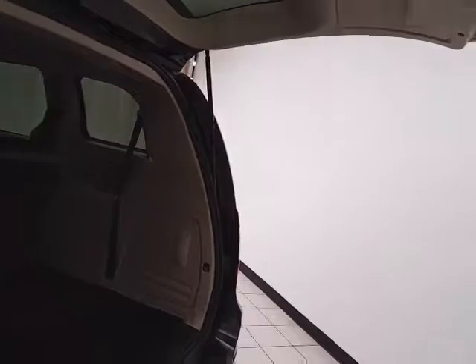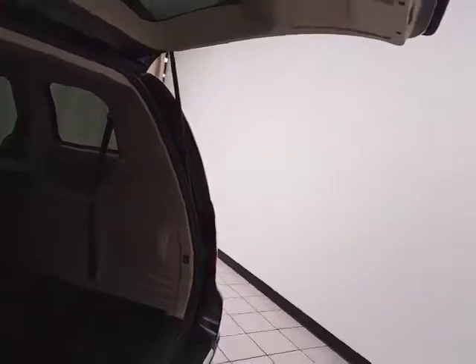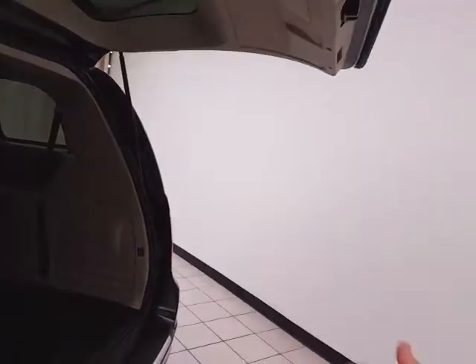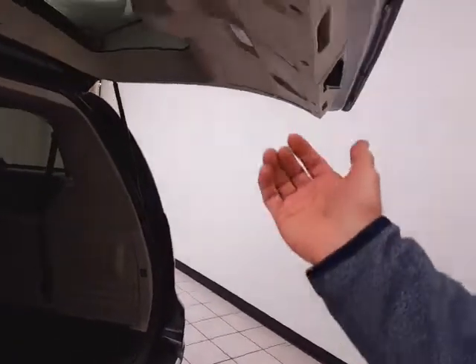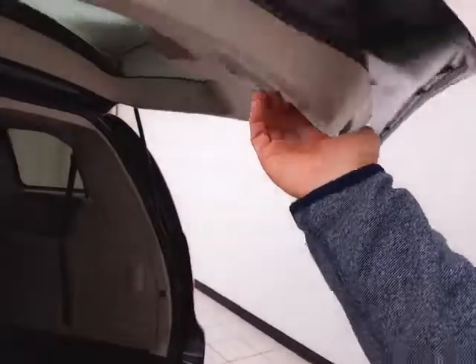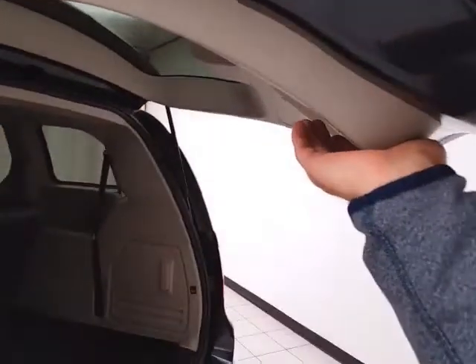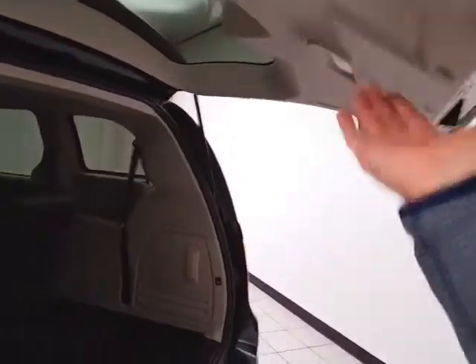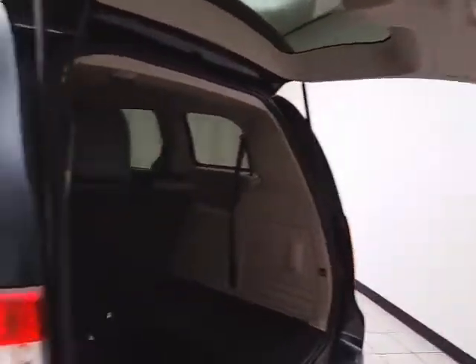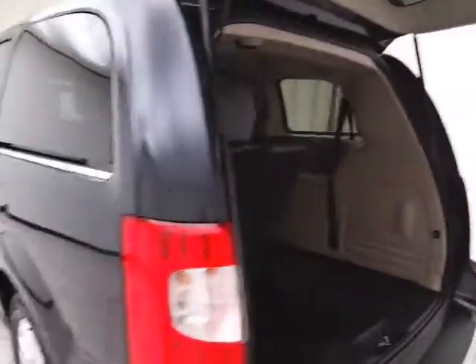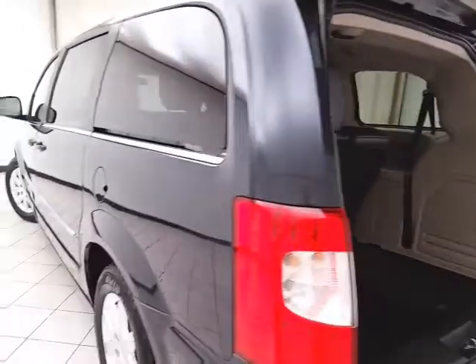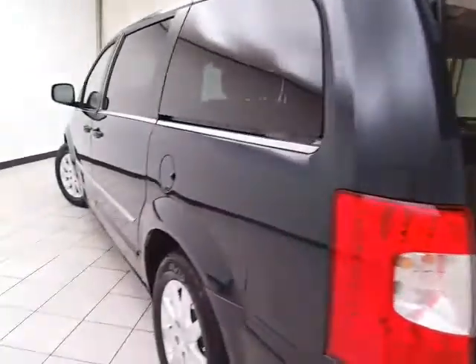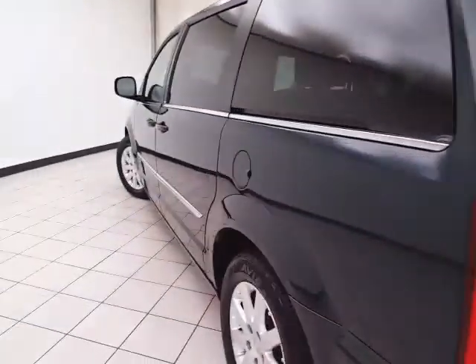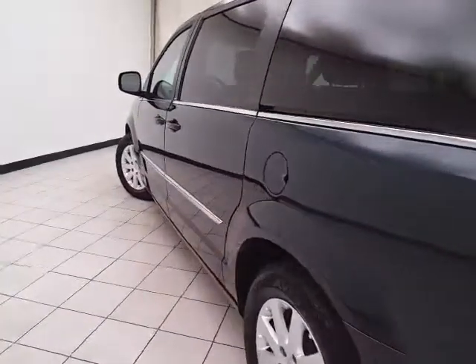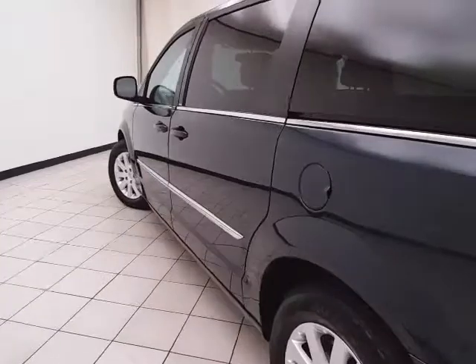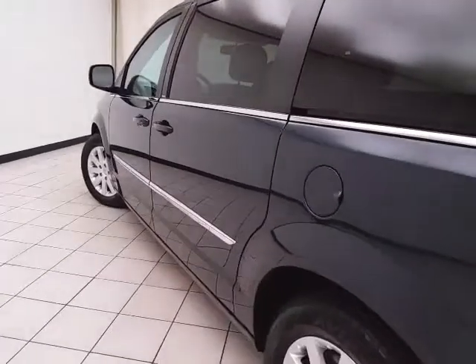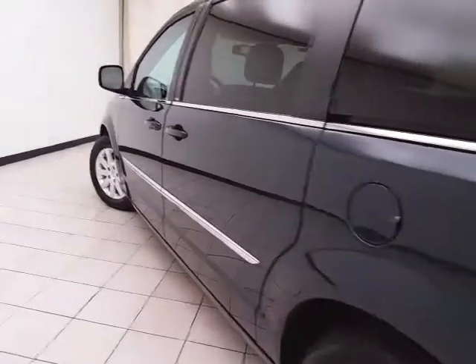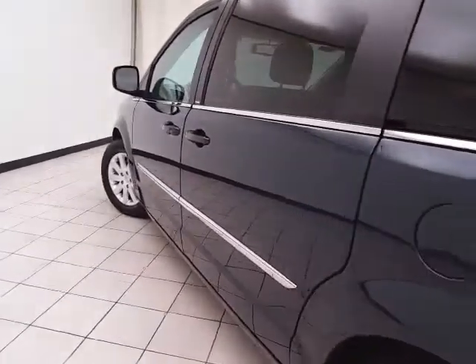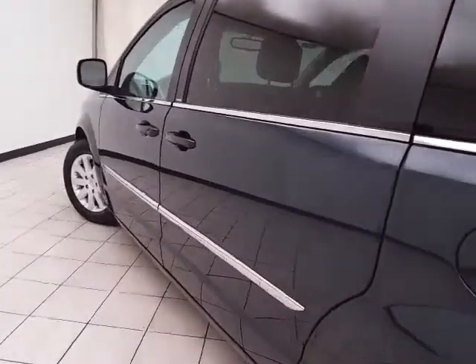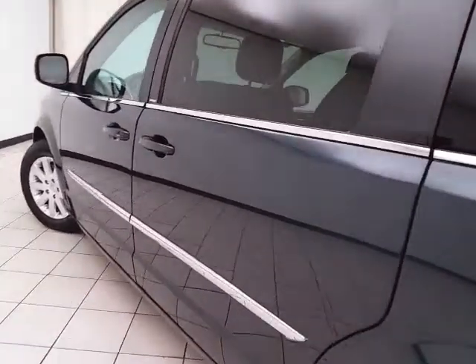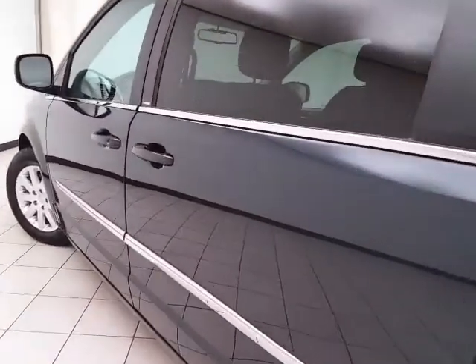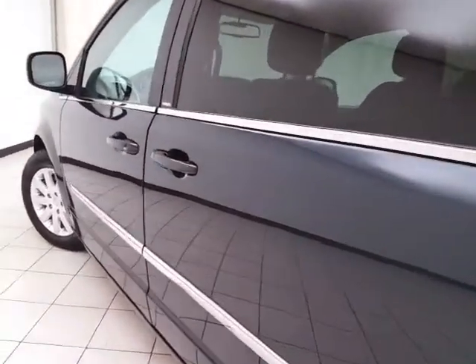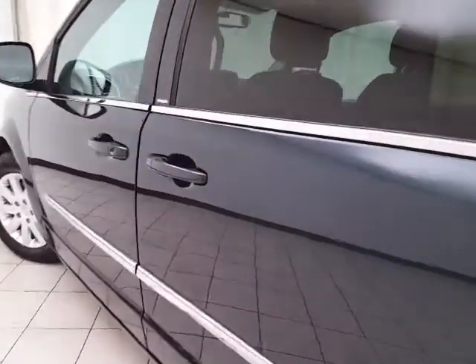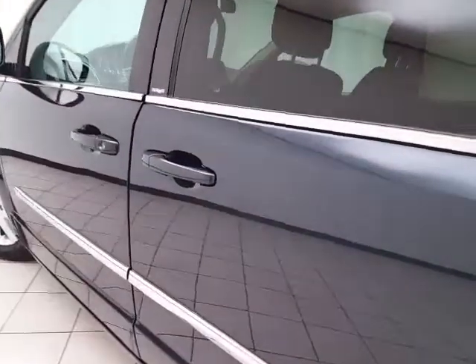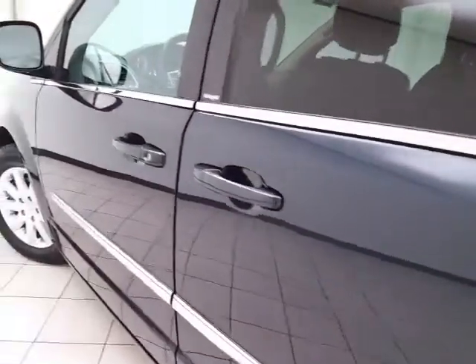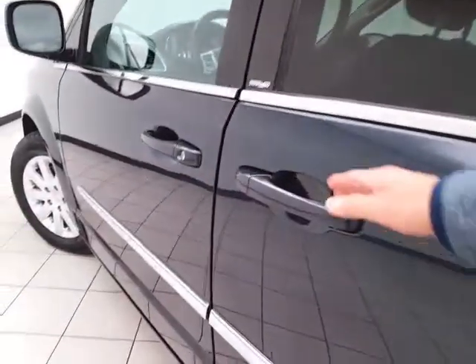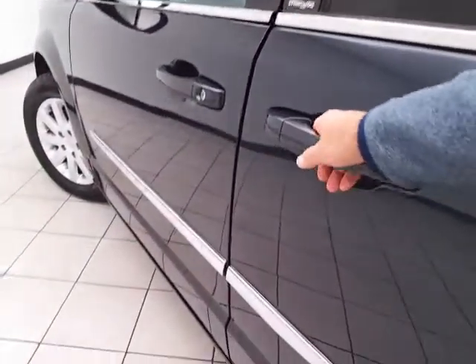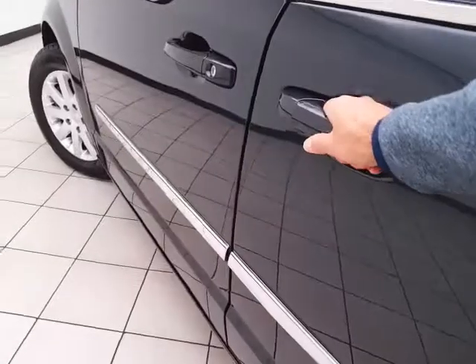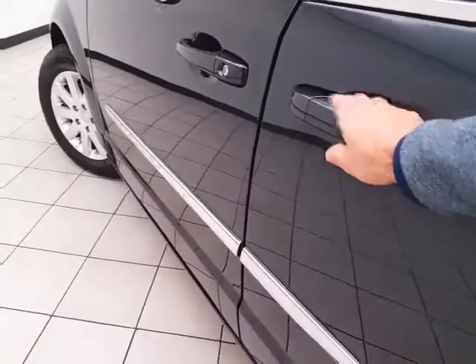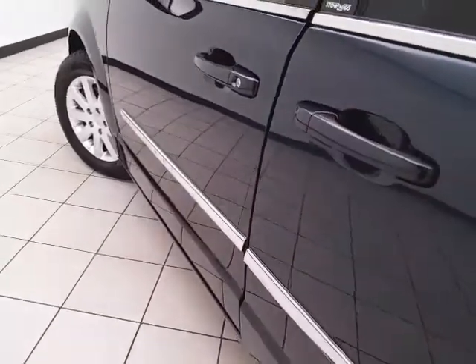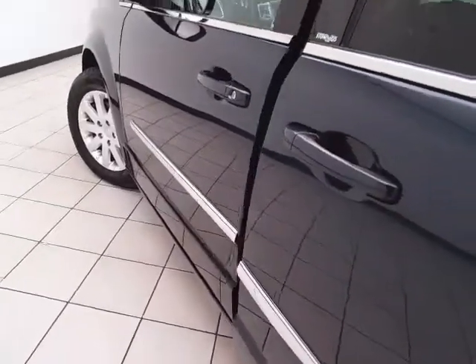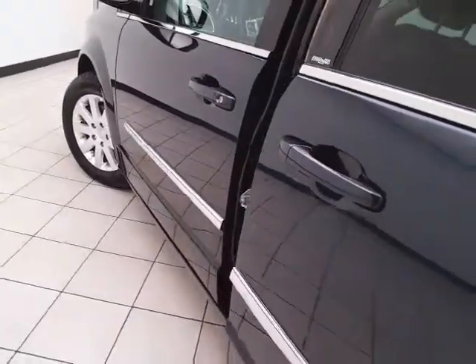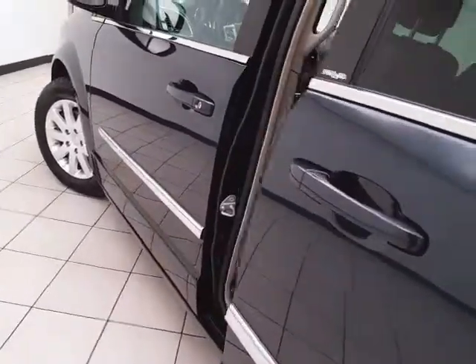The power lift gate and sliding doors have pinch protection — they automatically reverse if anything gets in the way to make sure nothing gets damaged and no one gets hurt. Sliding doors operate off the key fob or a simple pull of the handle.